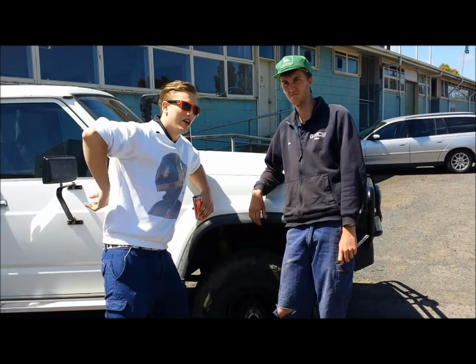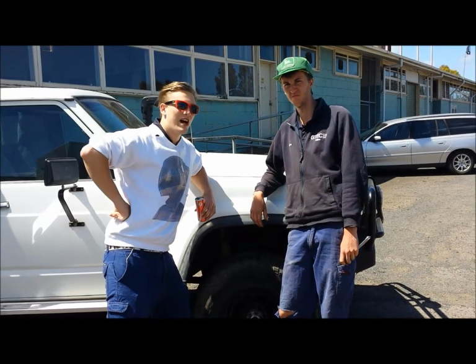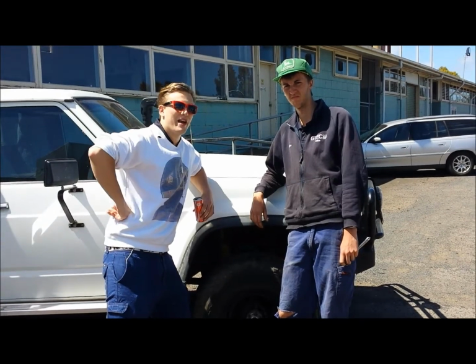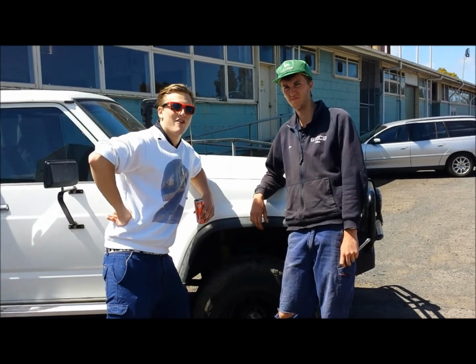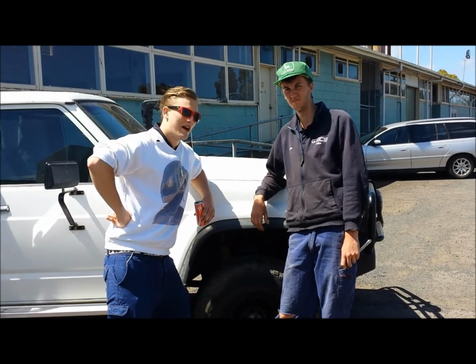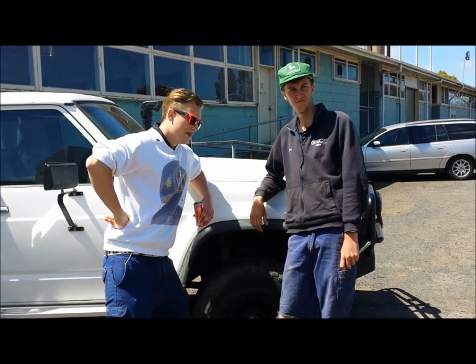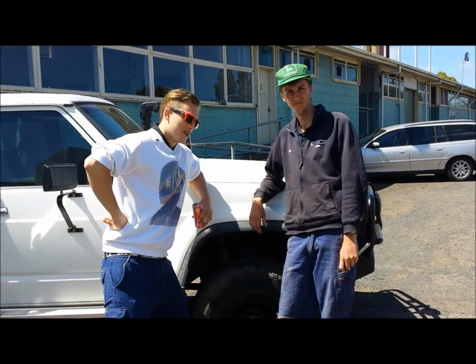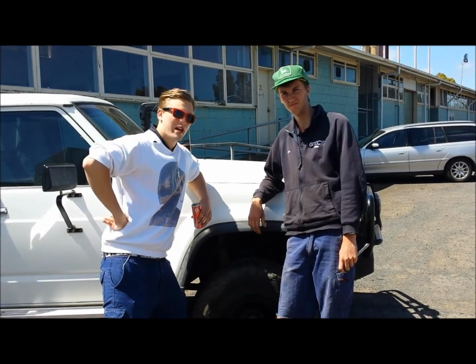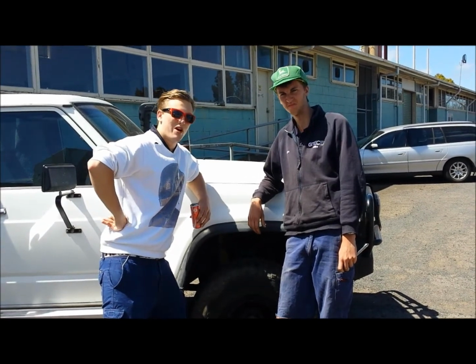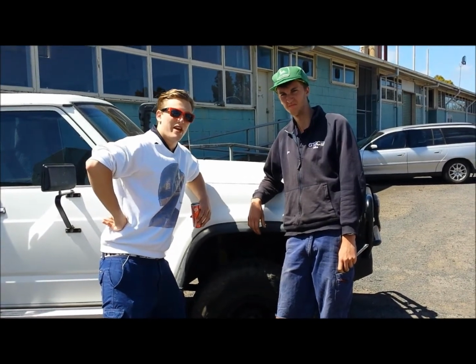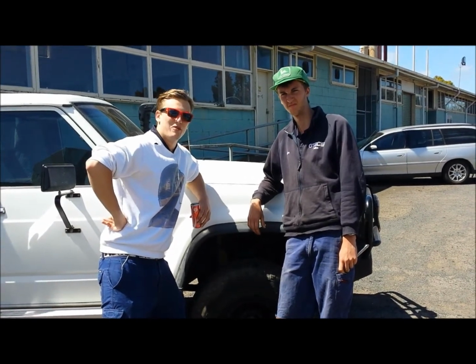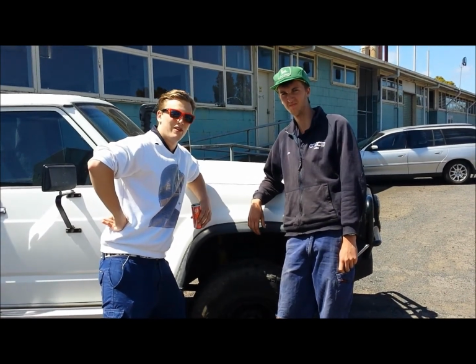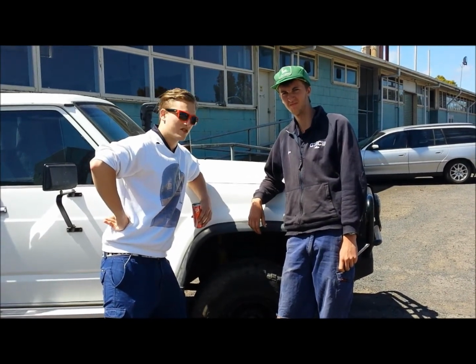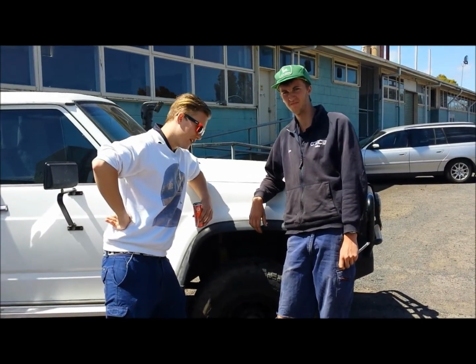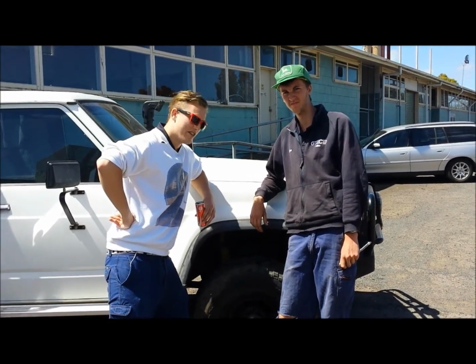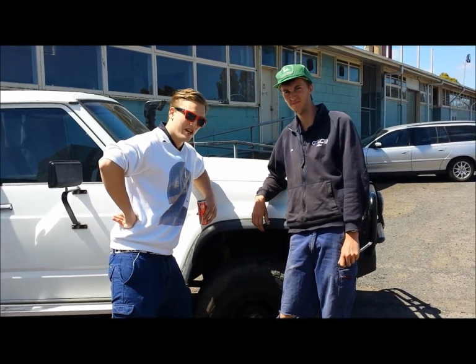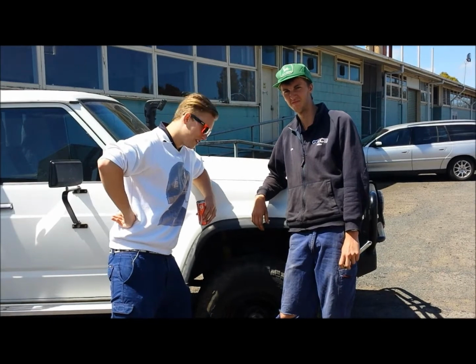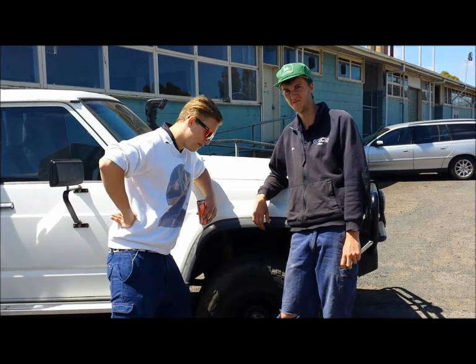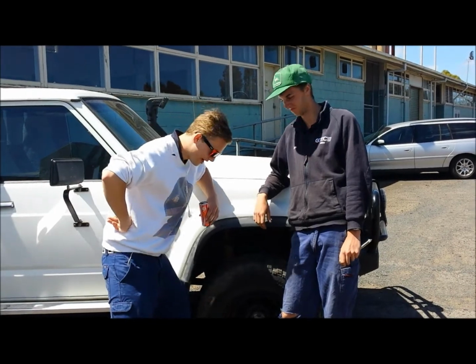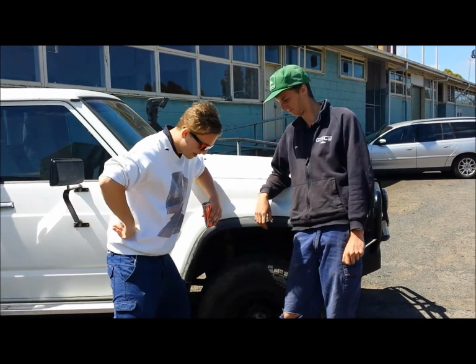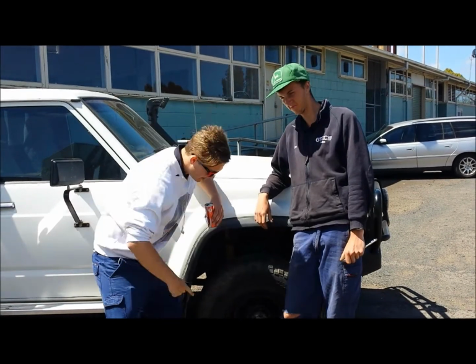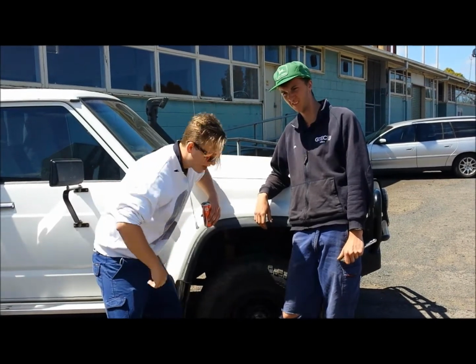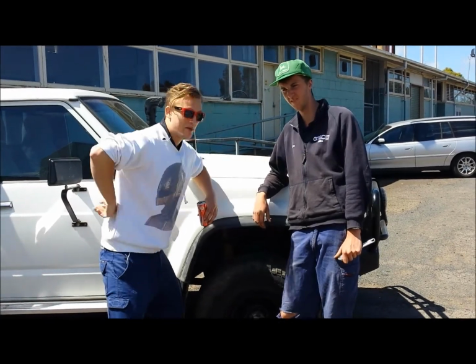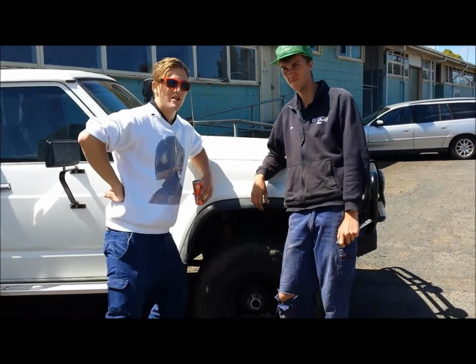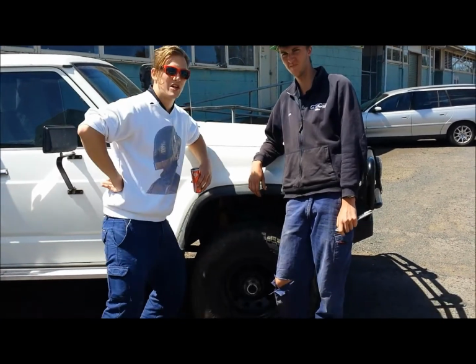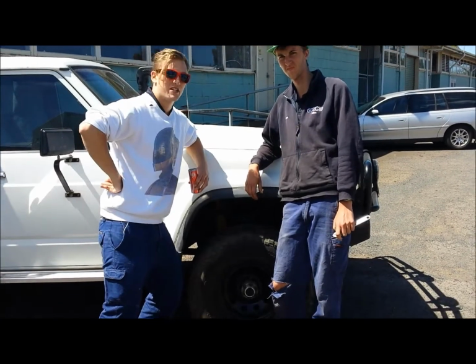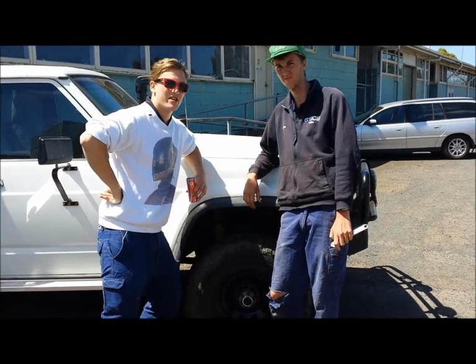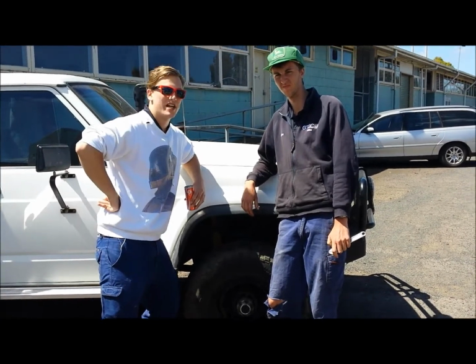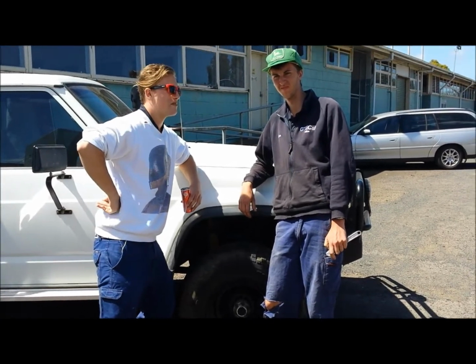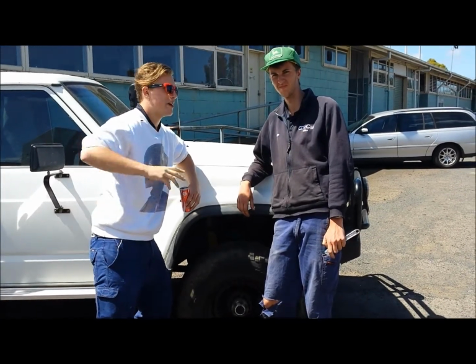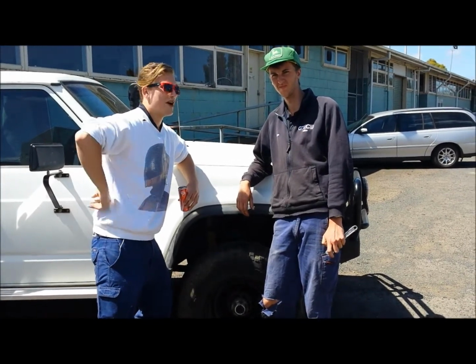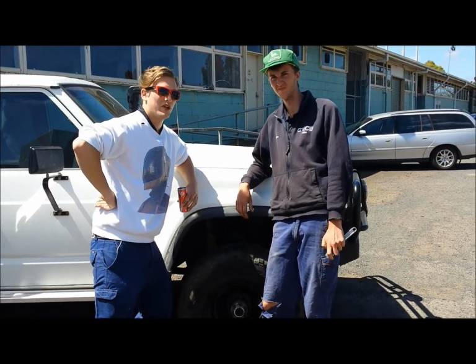We're here on Trick Up My Vehicle, Australian TV. Today we'll be showing people how to do a correct tyre change with my friend Michael here.